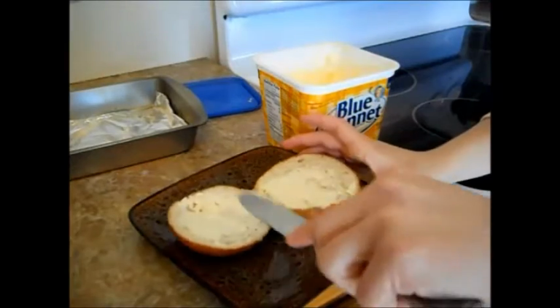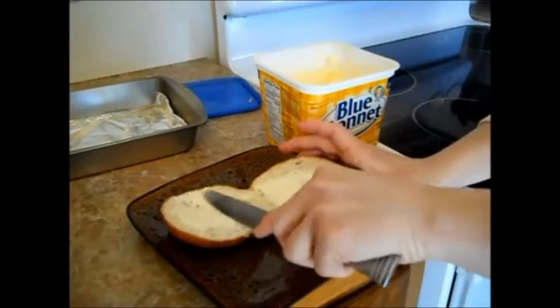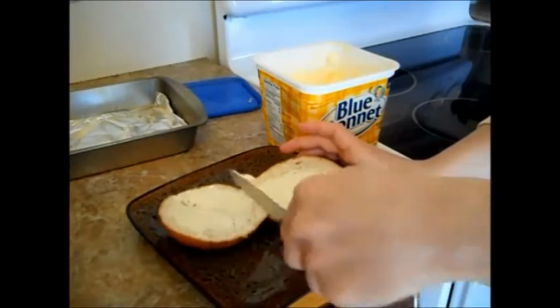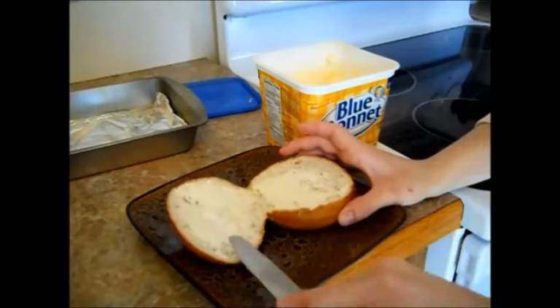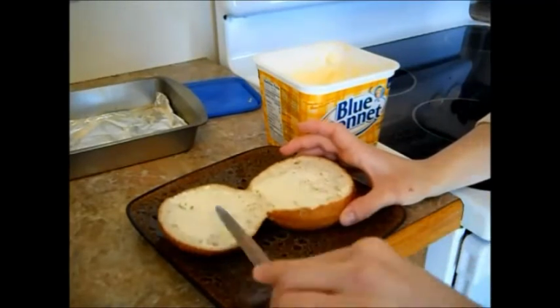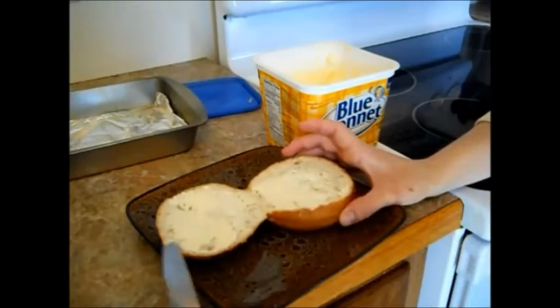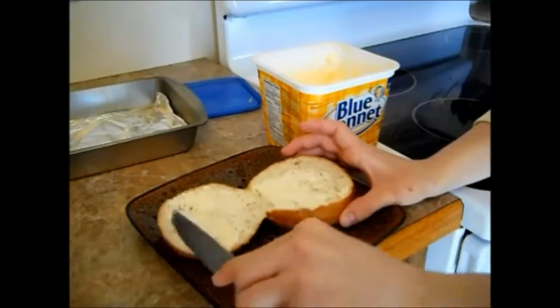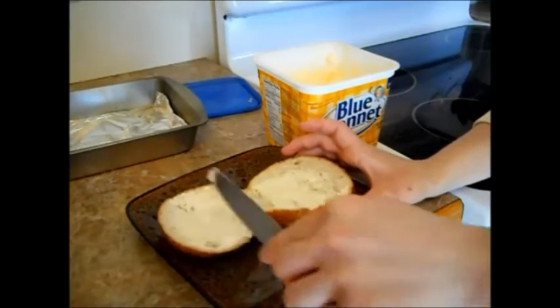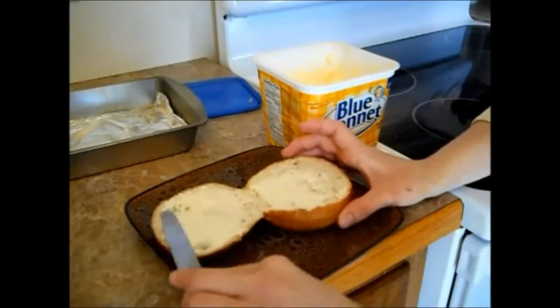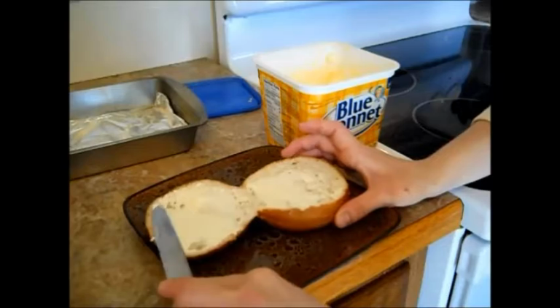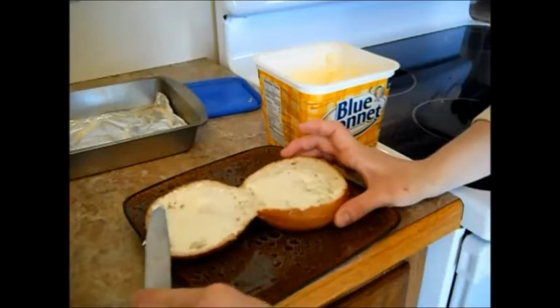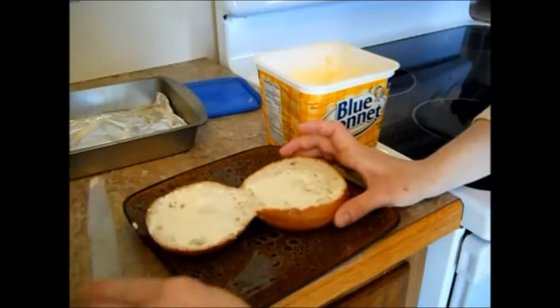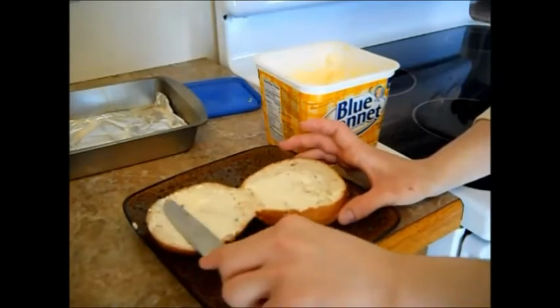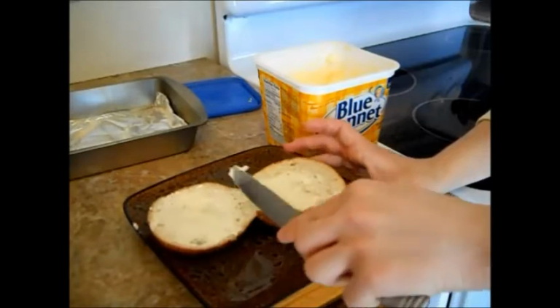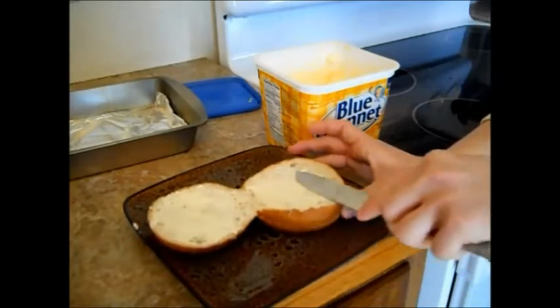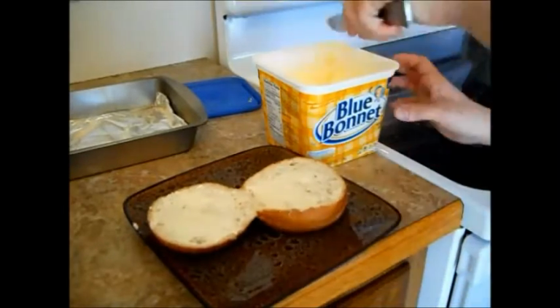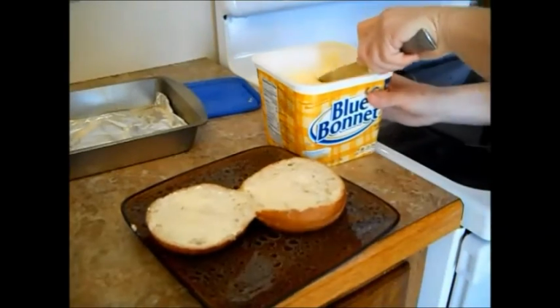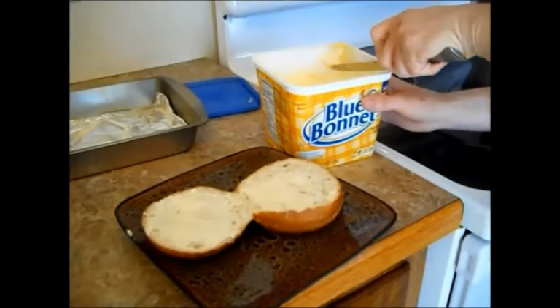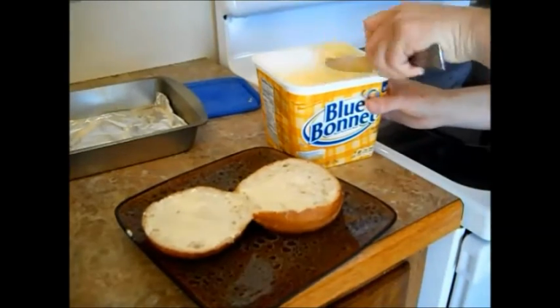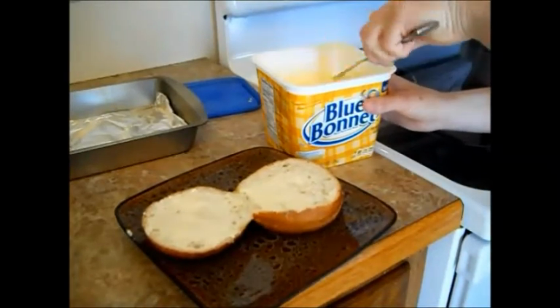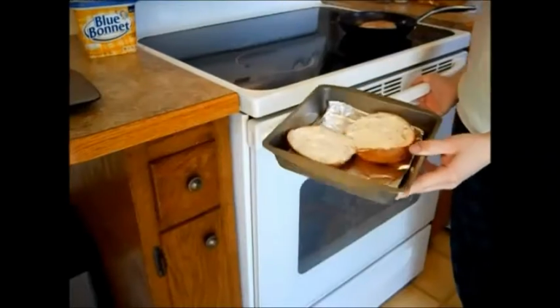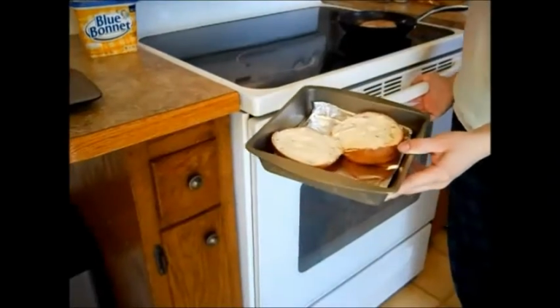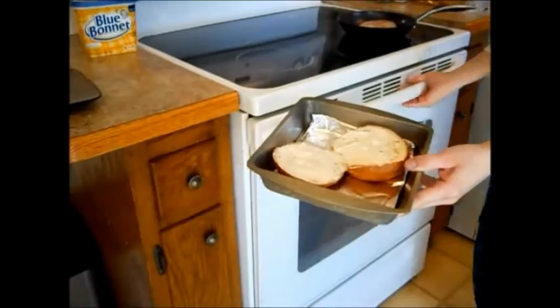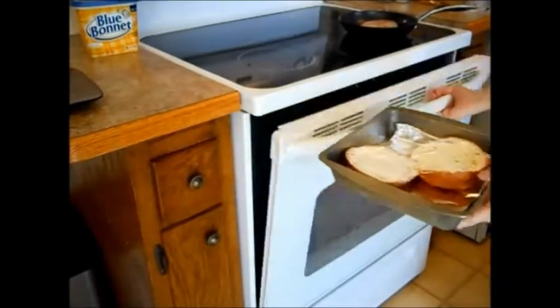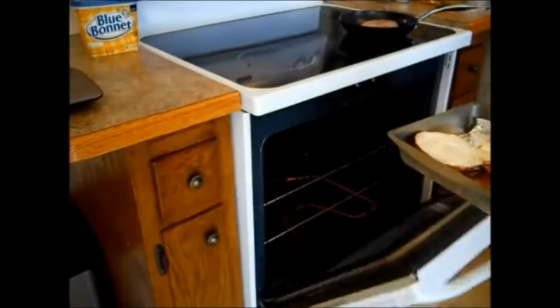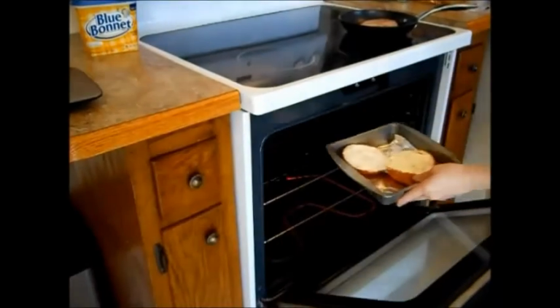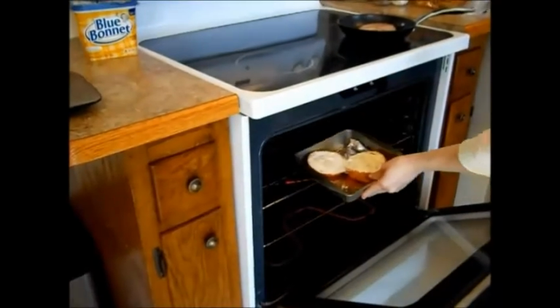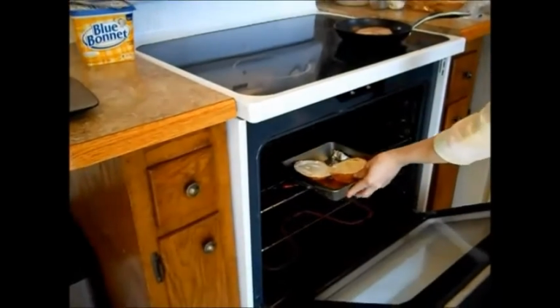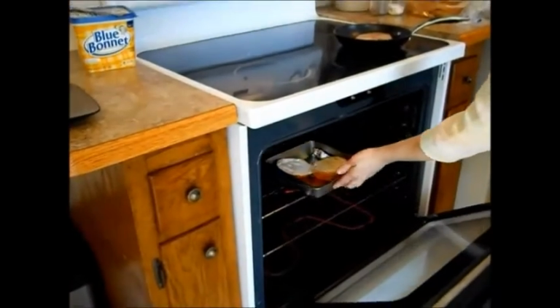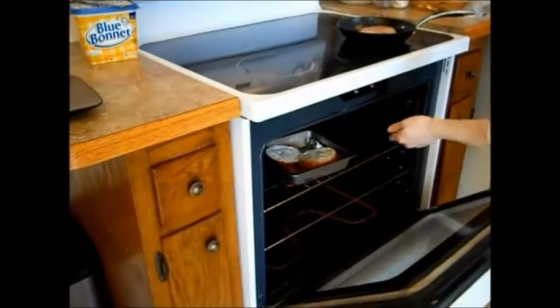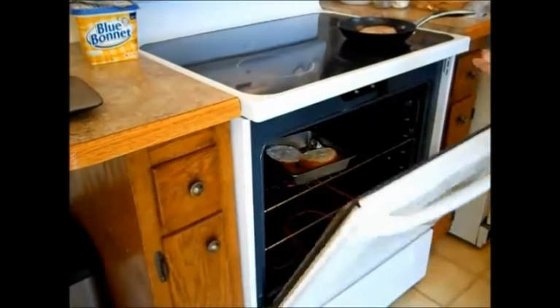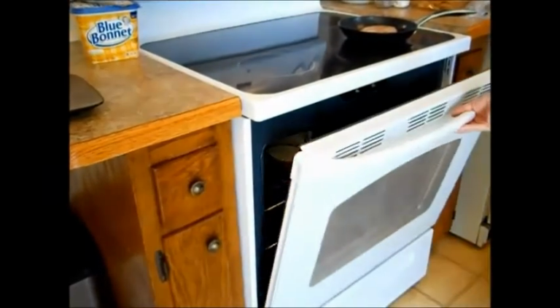Put quite a little bit on here because you want it to melt and brown when you put it in that oven in a moment. Now you'll take these babies and set them in the oven to toast for a few minutes.